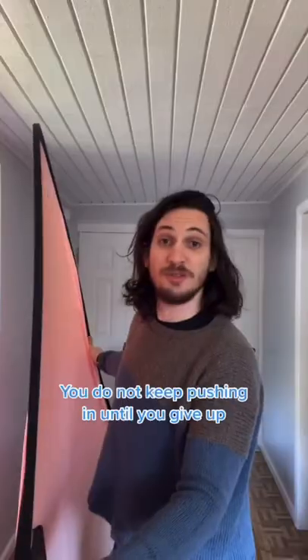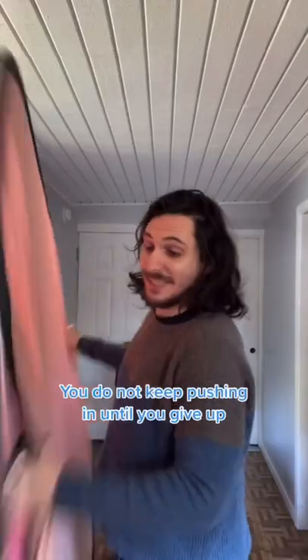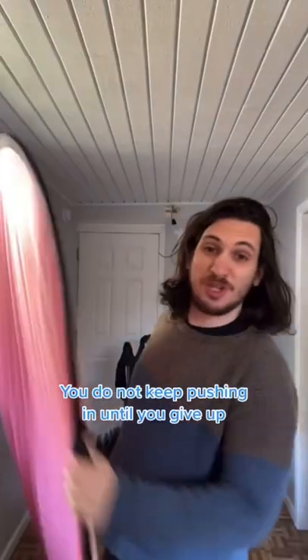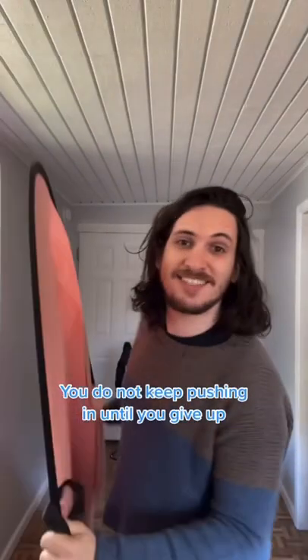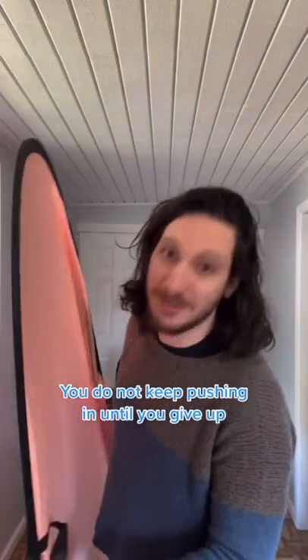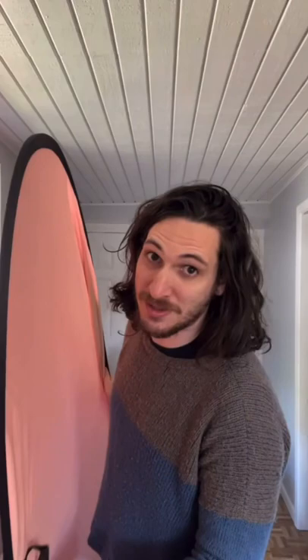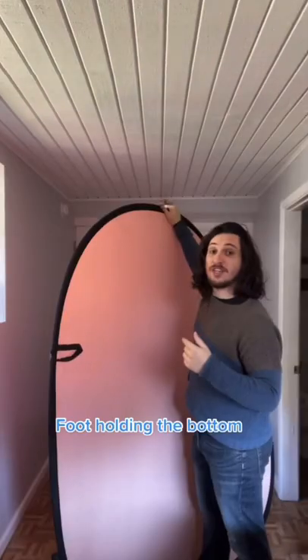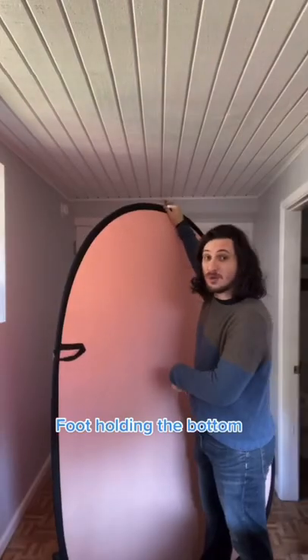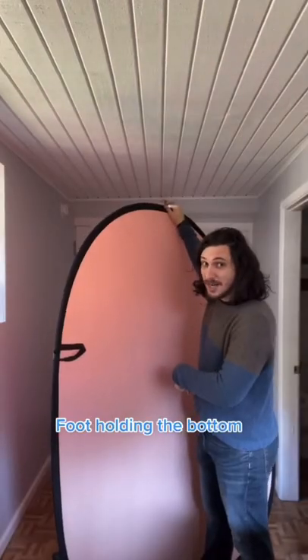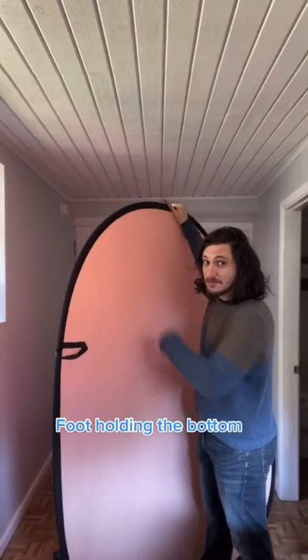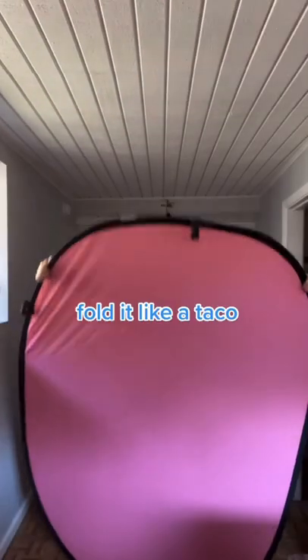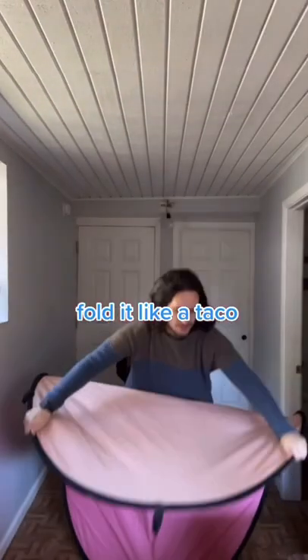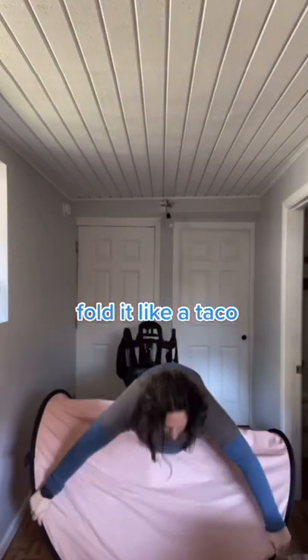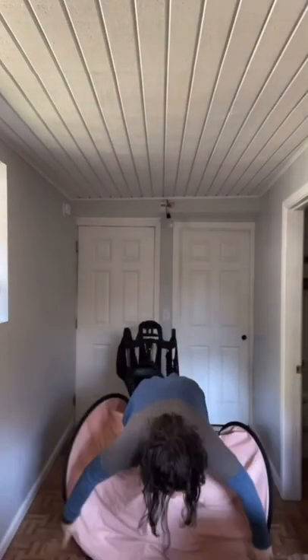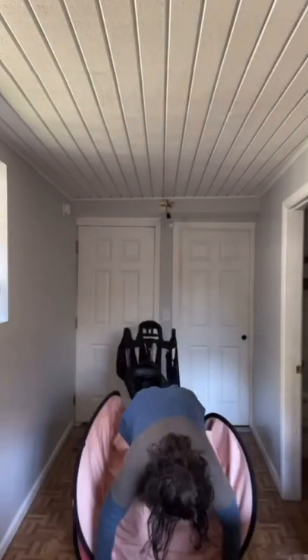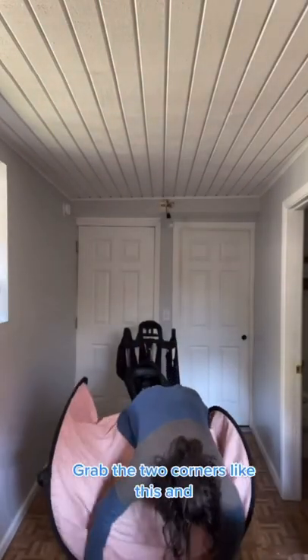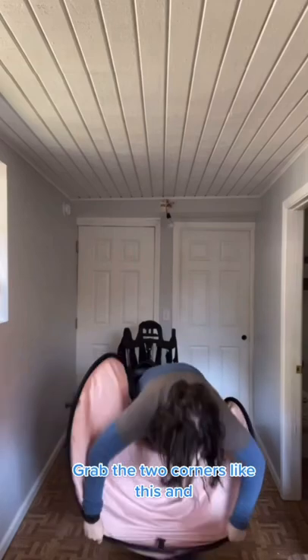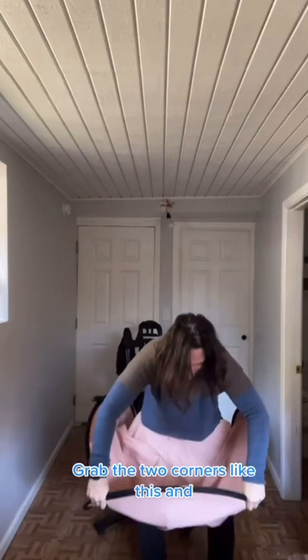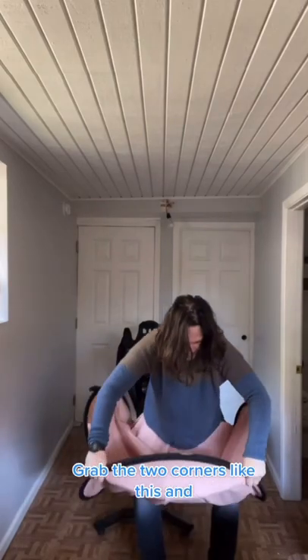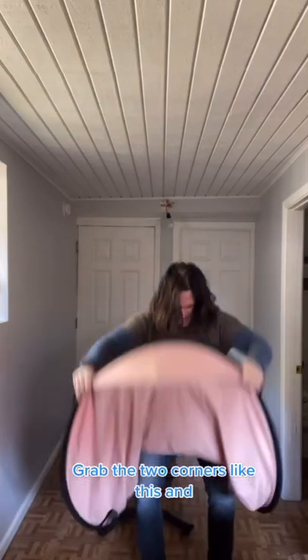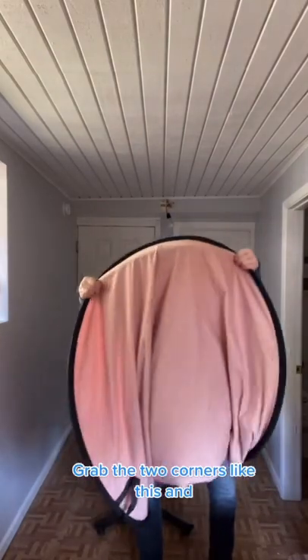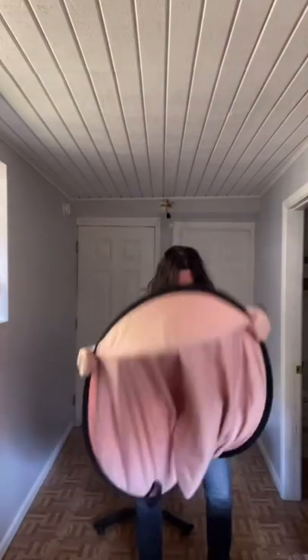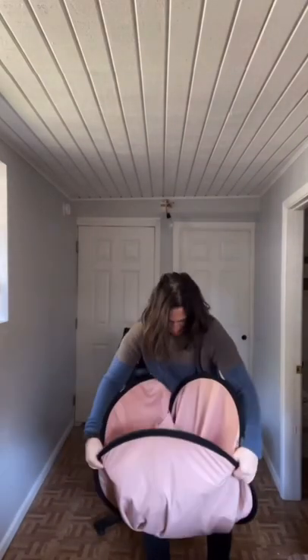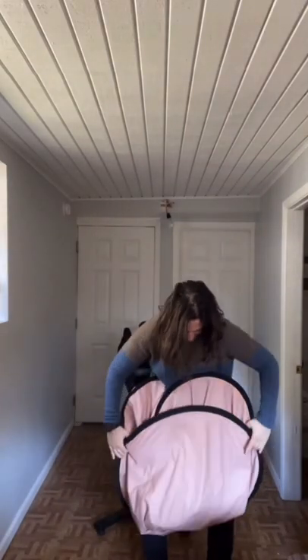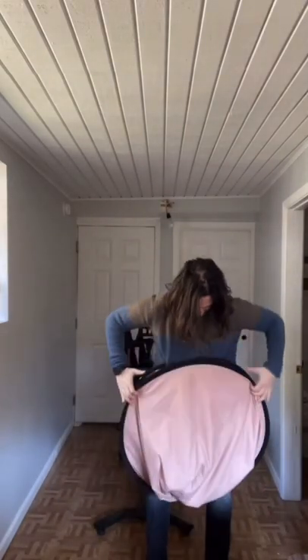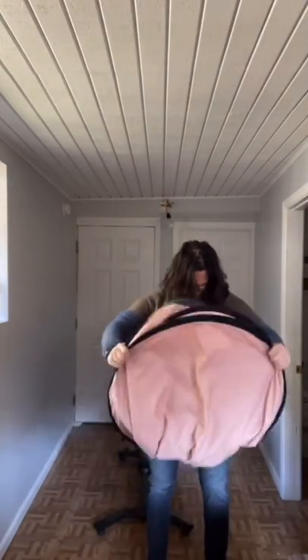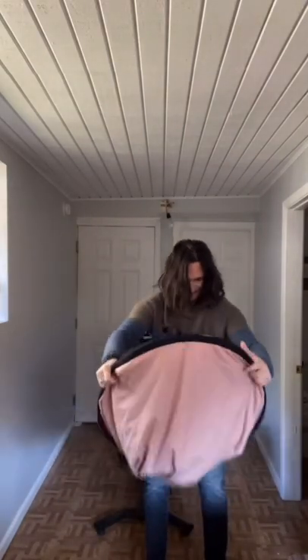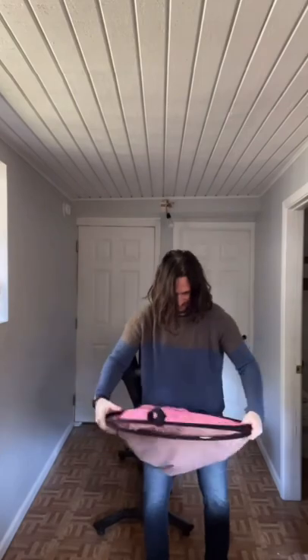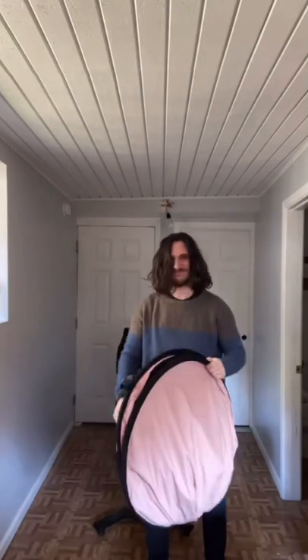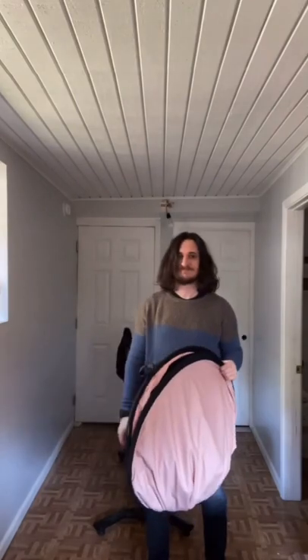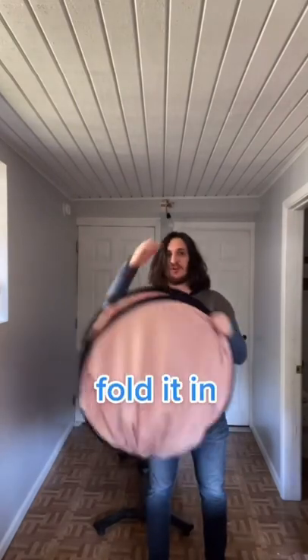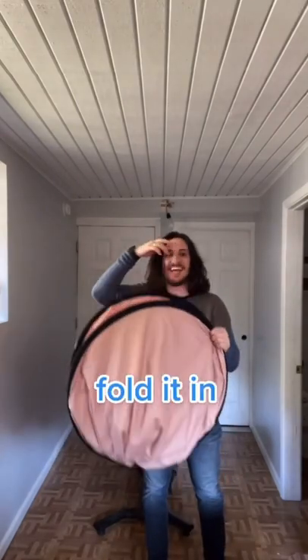You do not keep pushing in. Keep your foot holding the bottom, fold it like a taco, grab the two corners like this, and fold it in.